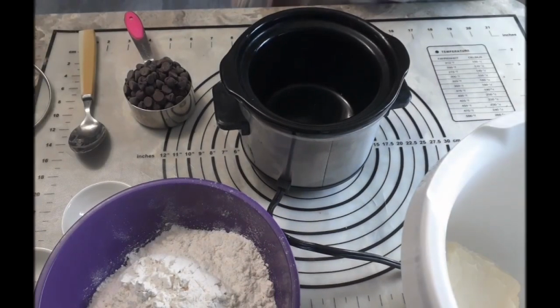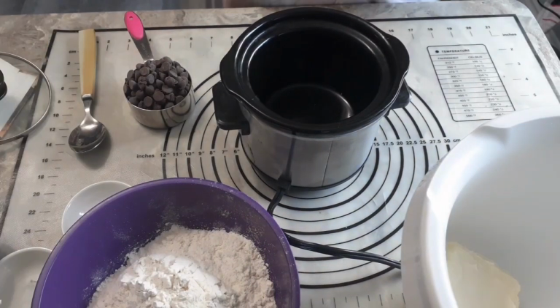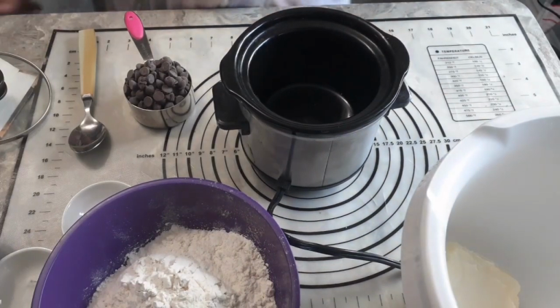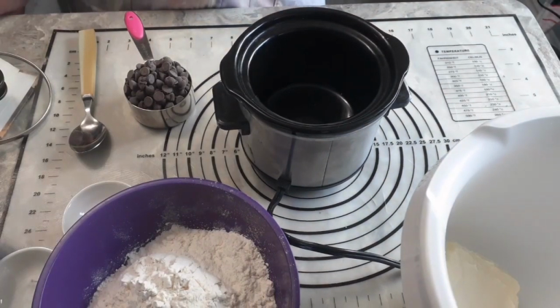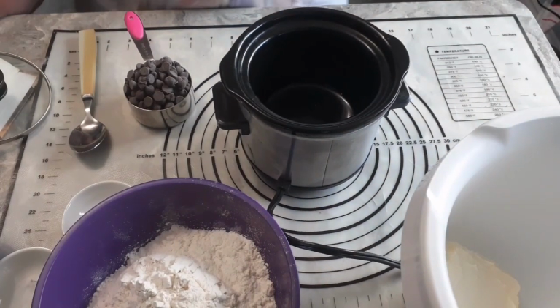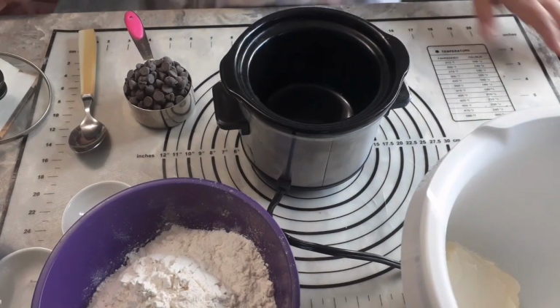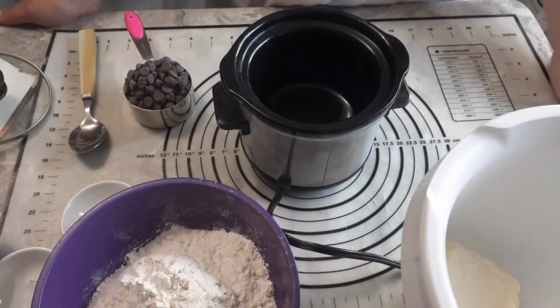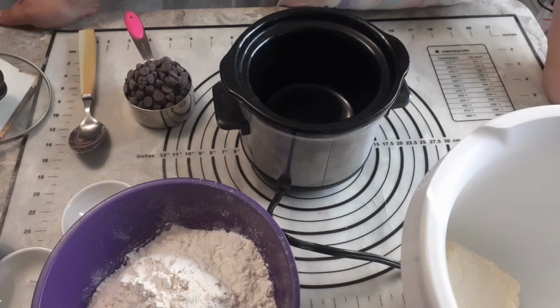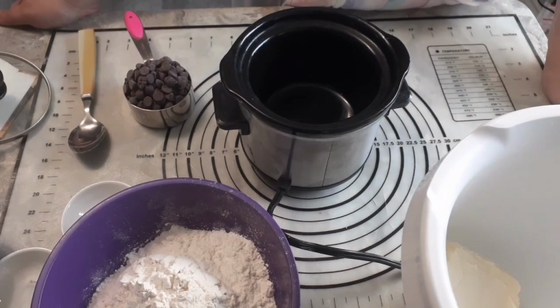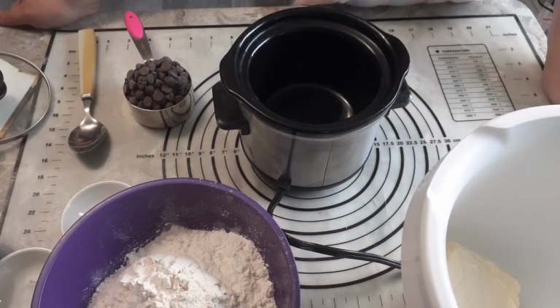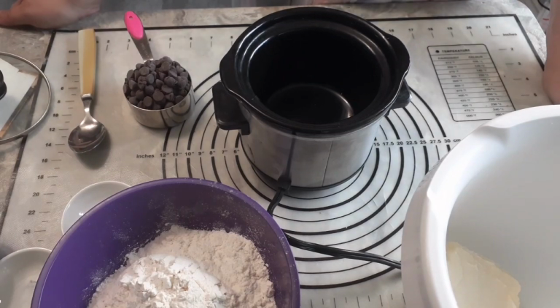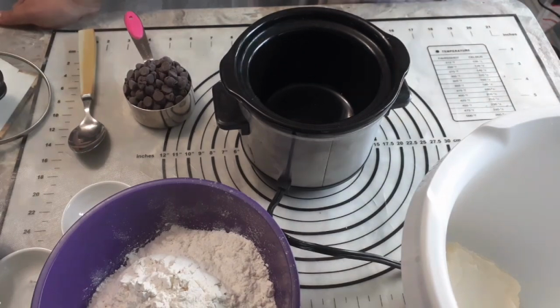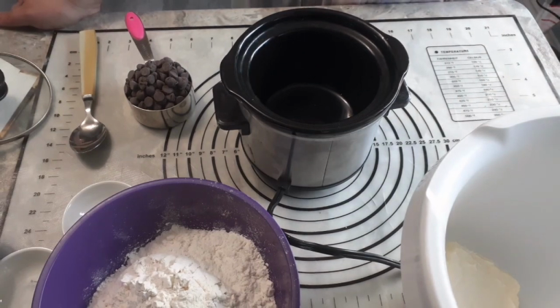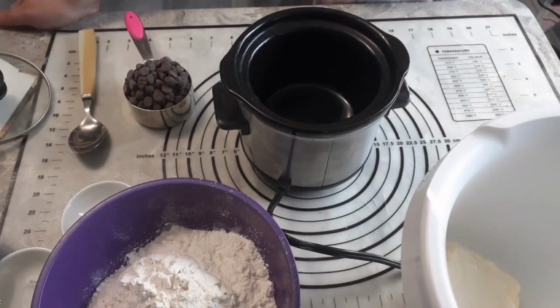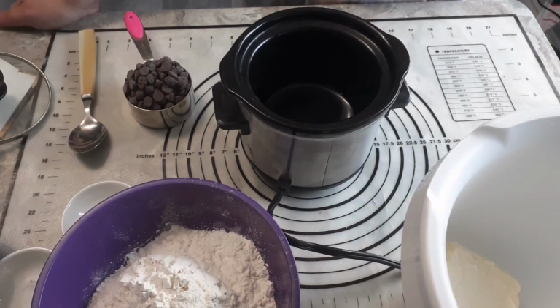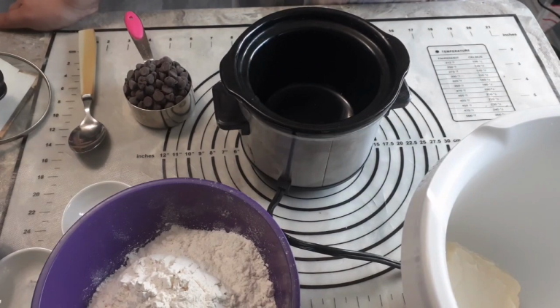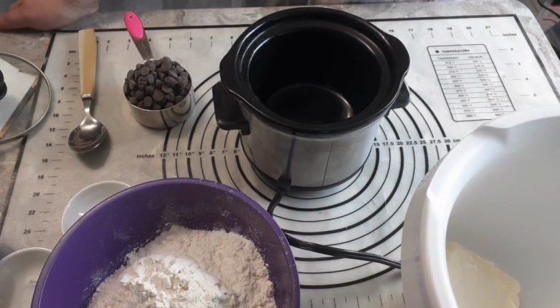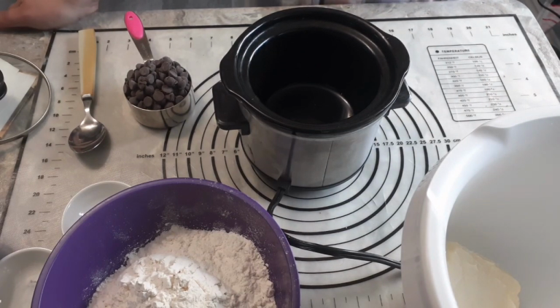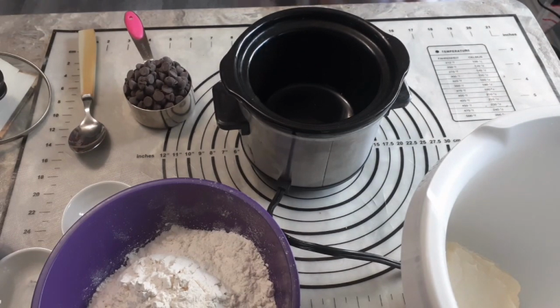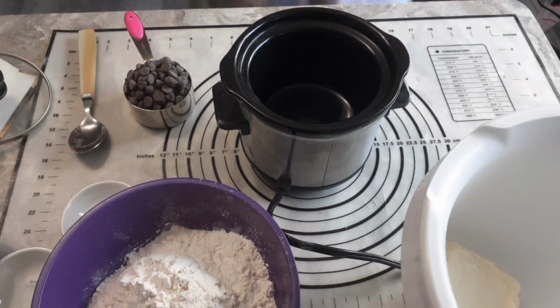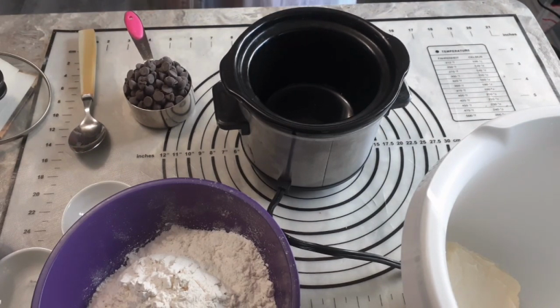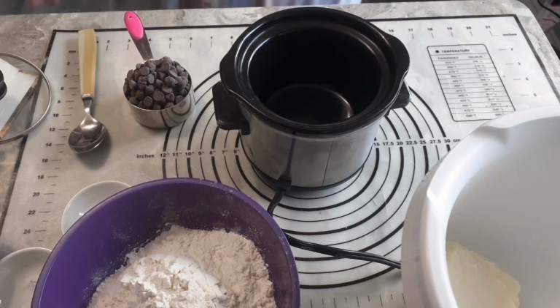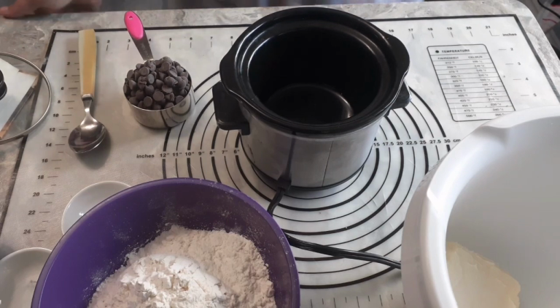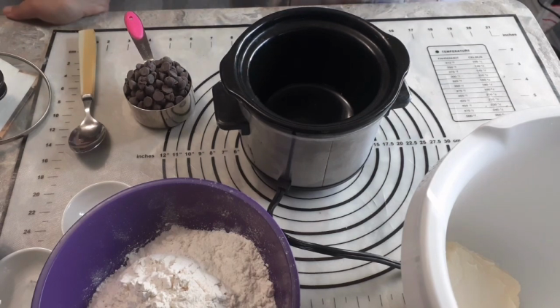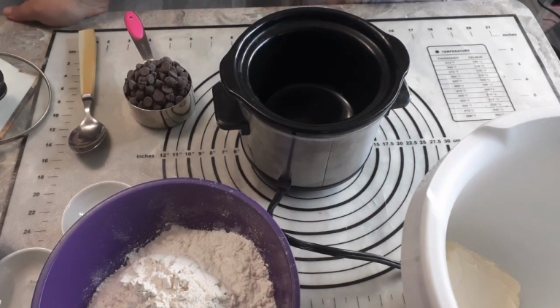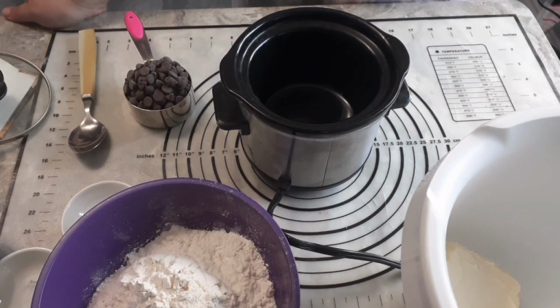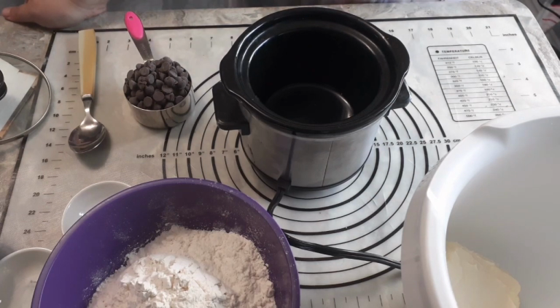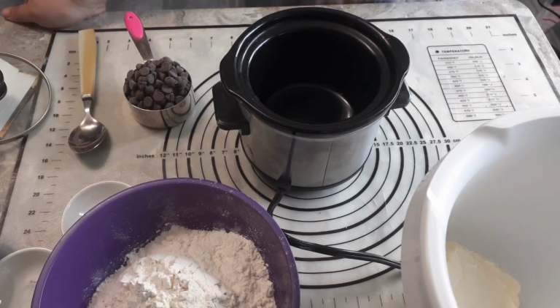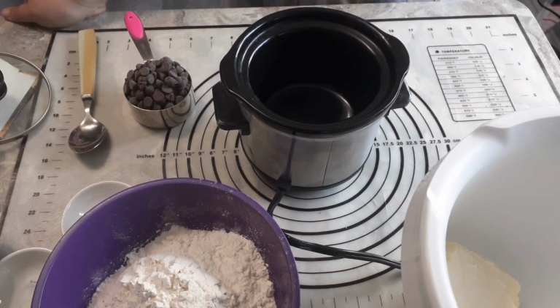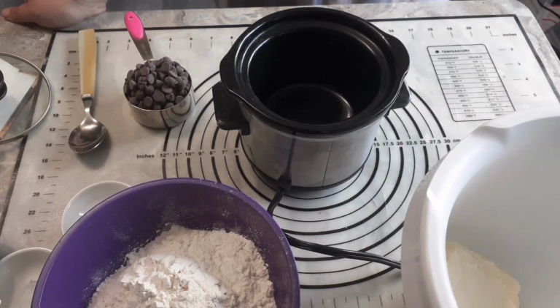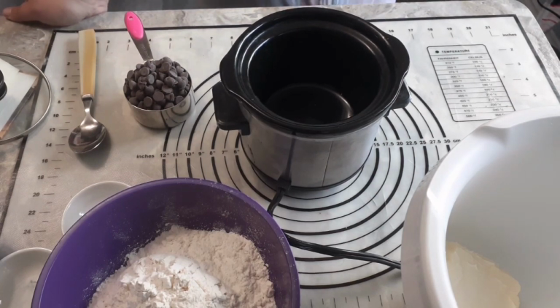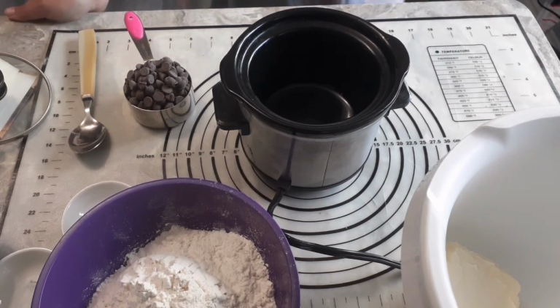Welcome back to Anderson Acres. We are in the kitchen again today and it's time to make chocolate cake. A surprising number of people have asked, so let's make chocolate cake.